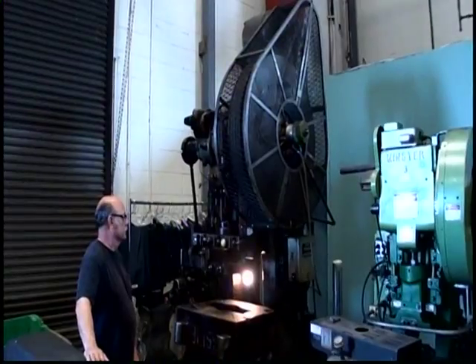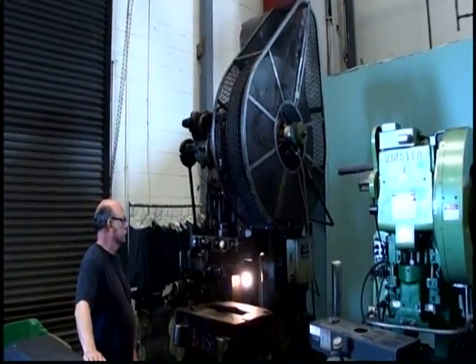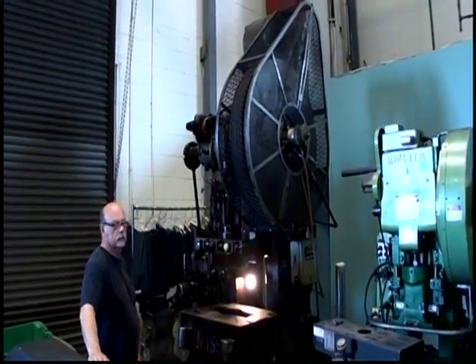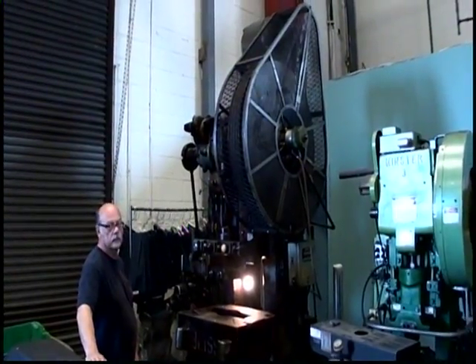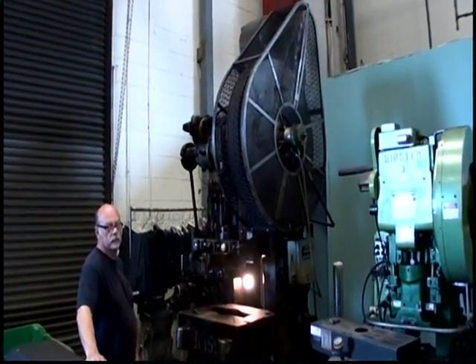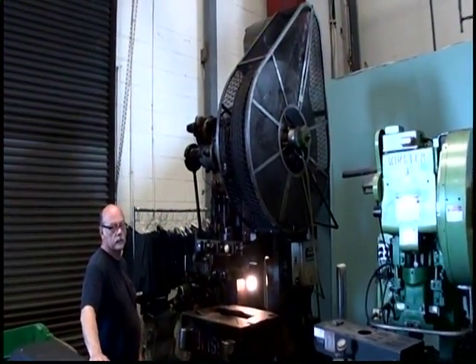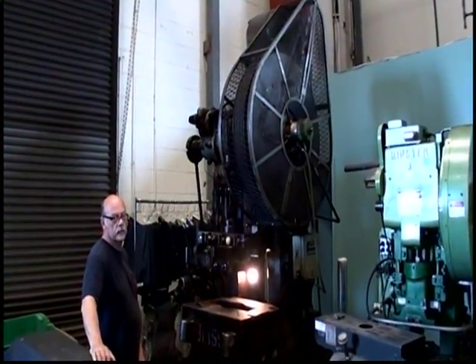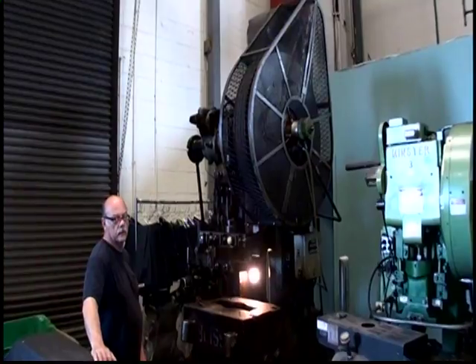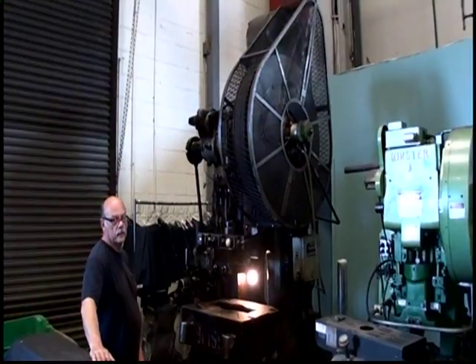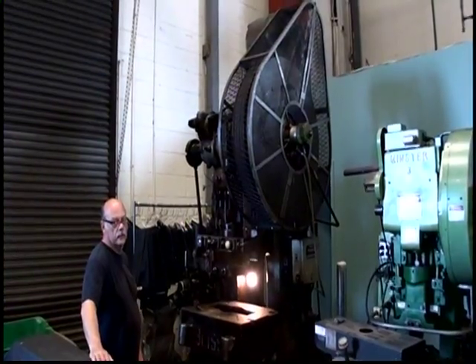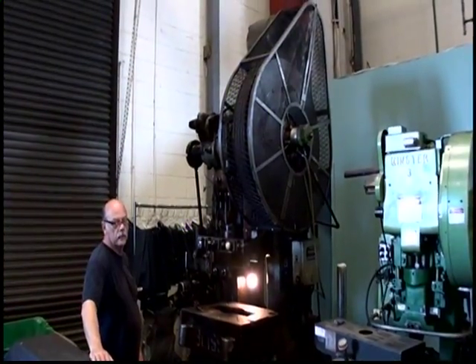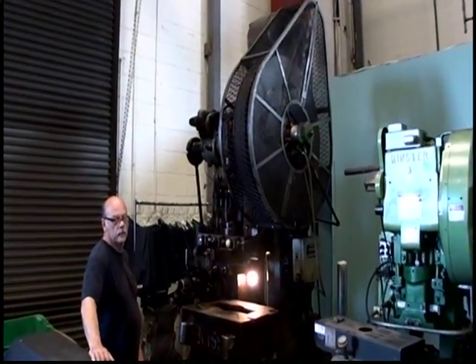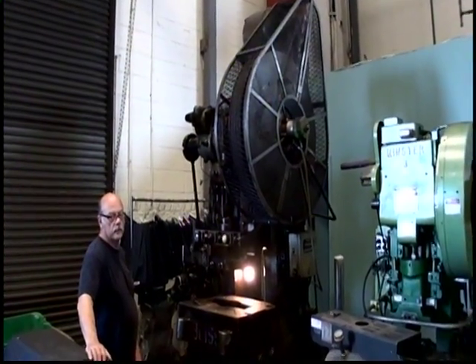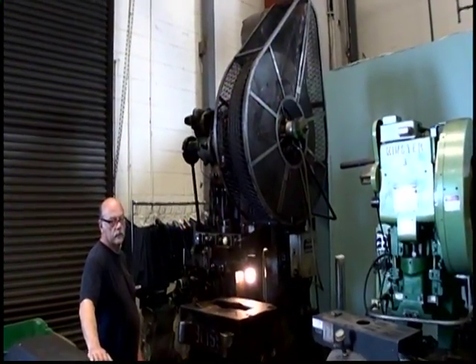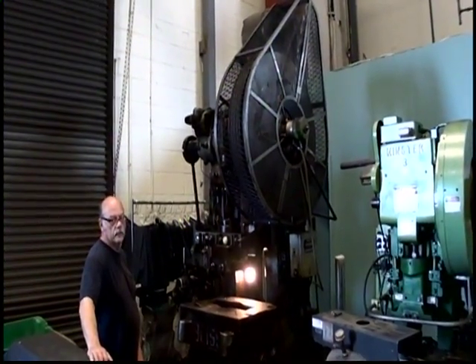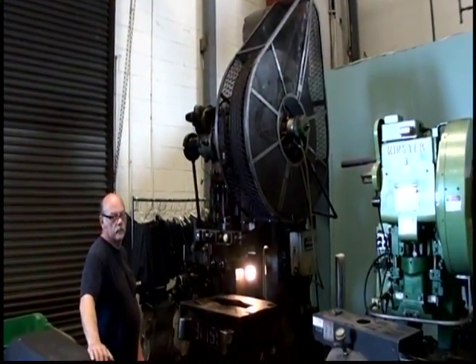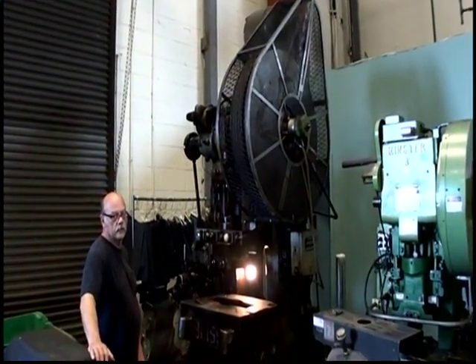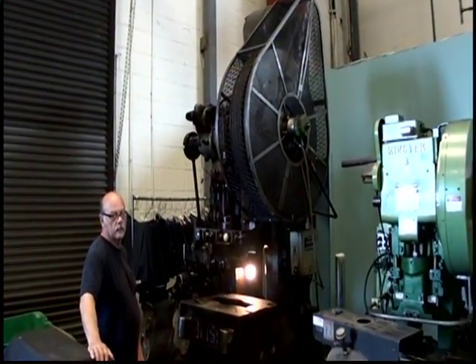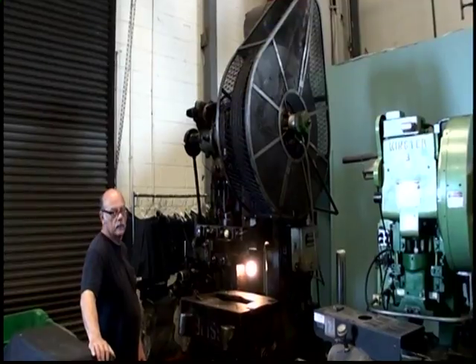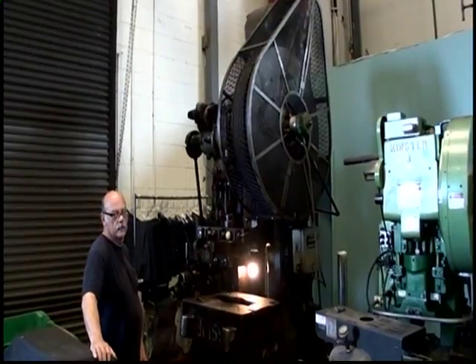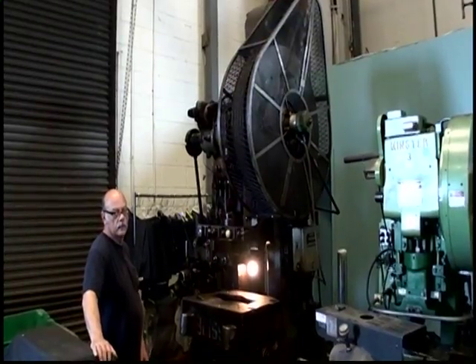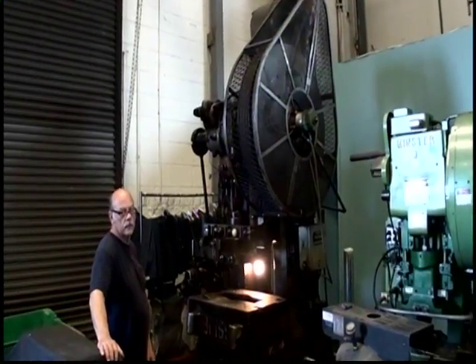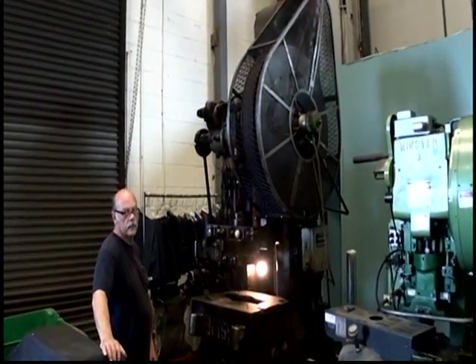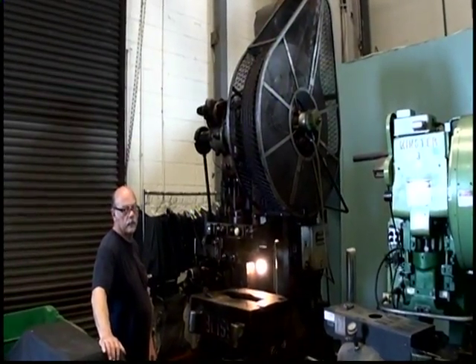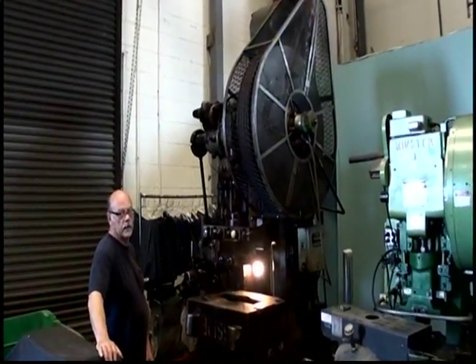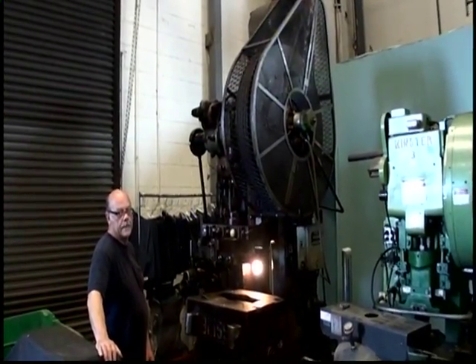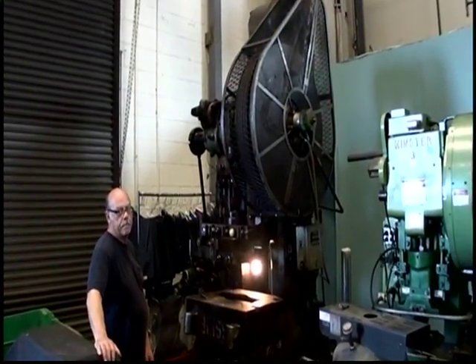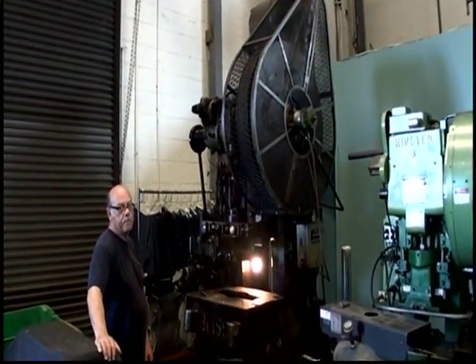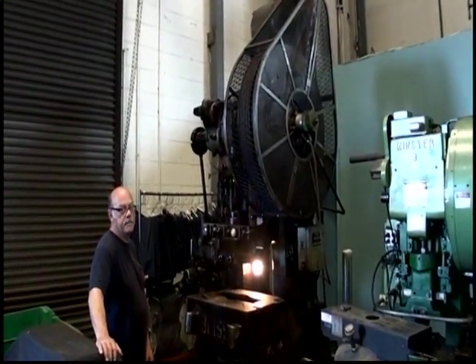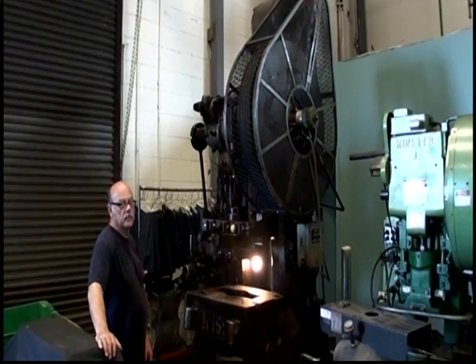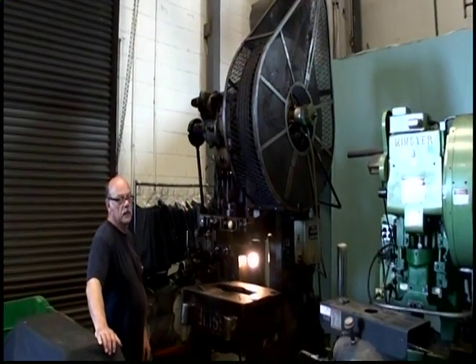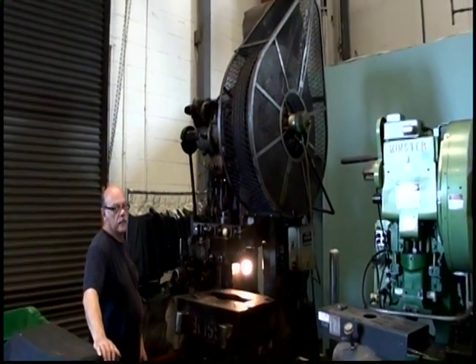The following video is a Bliss Model 21-1/2 flywheel-type OBI power press, 60-ton, serial number SJ10204 SPJ451, new 1956.